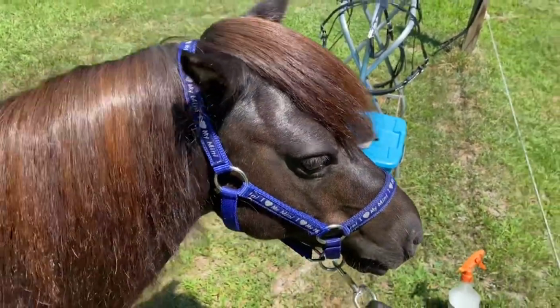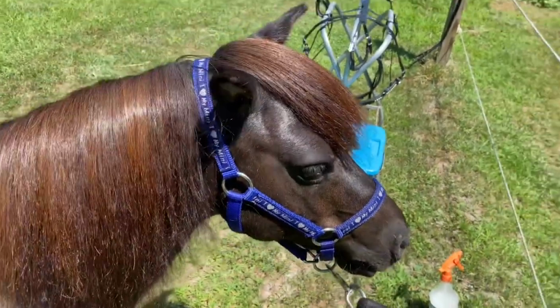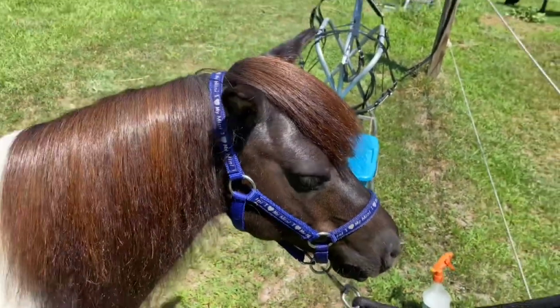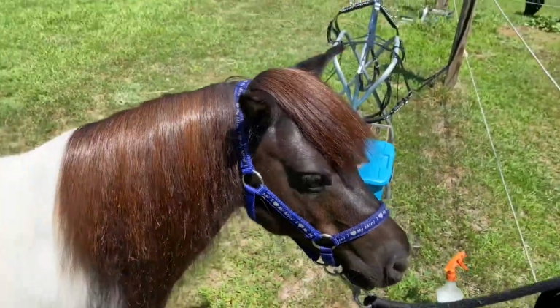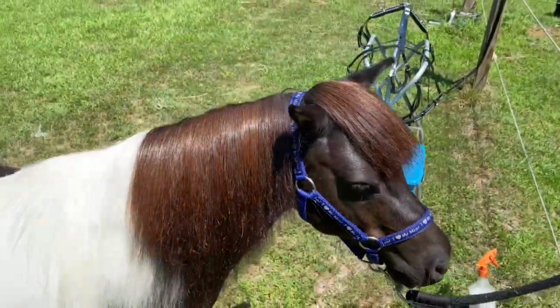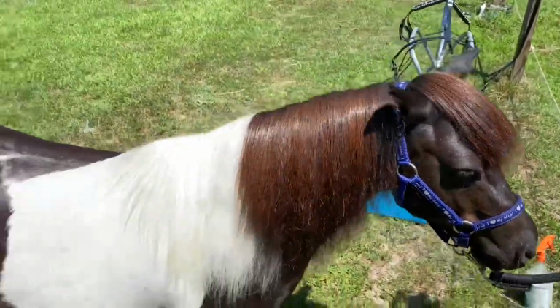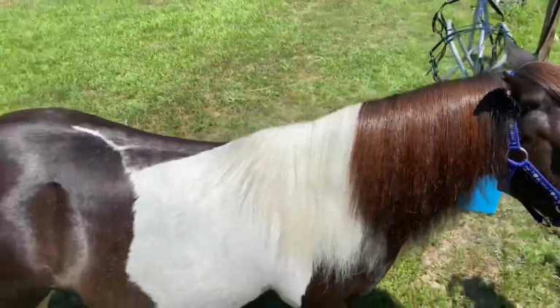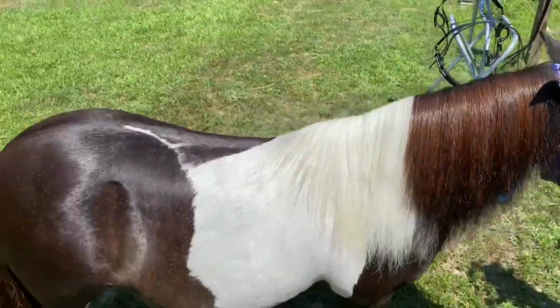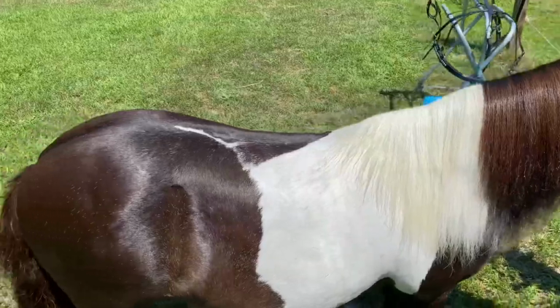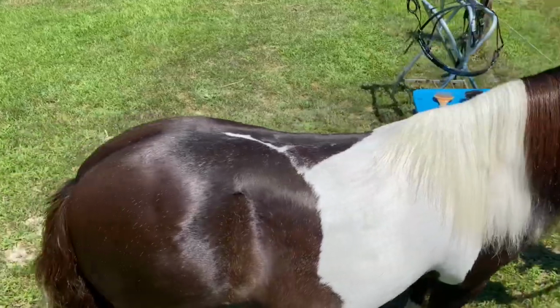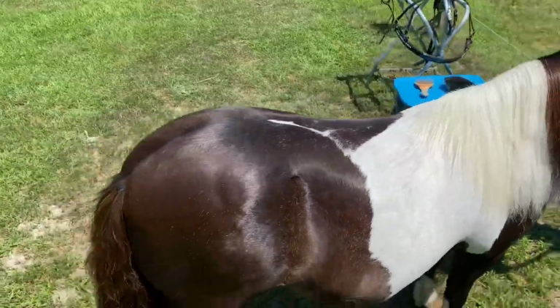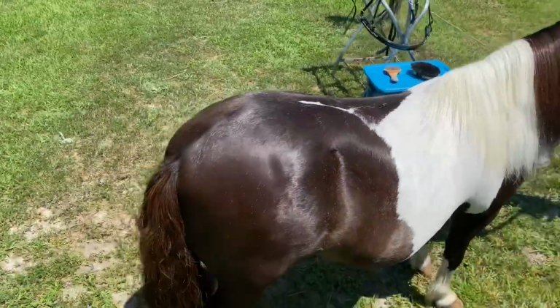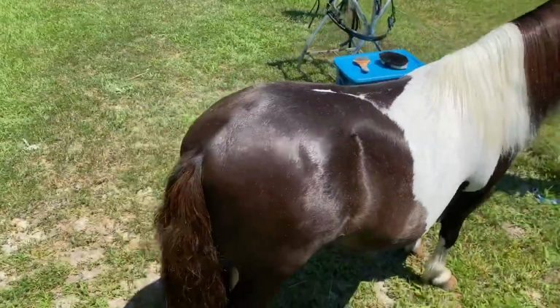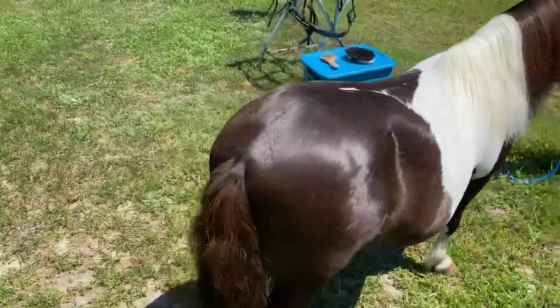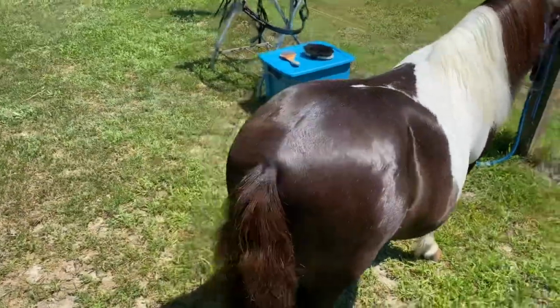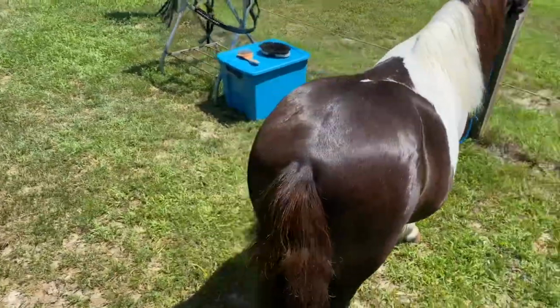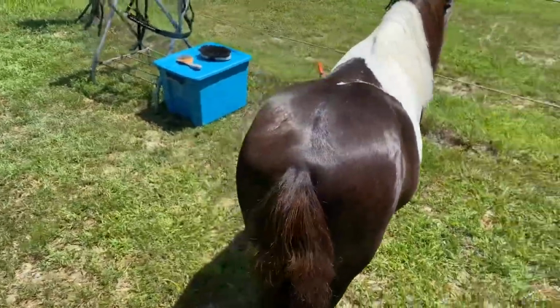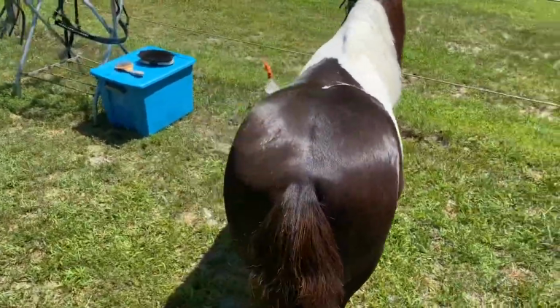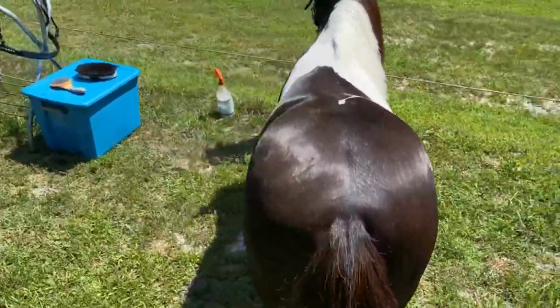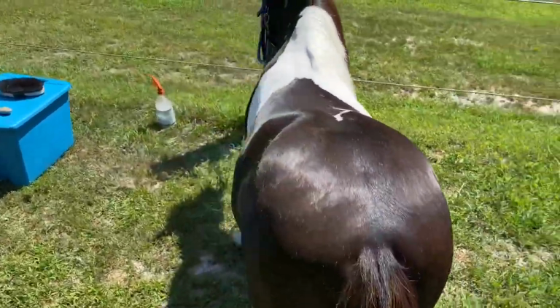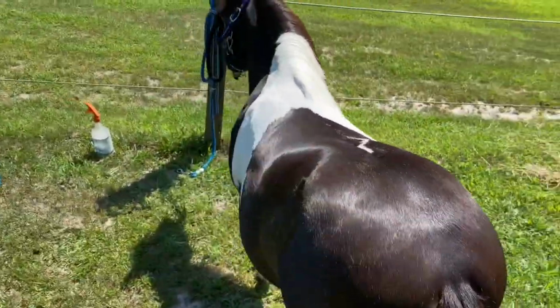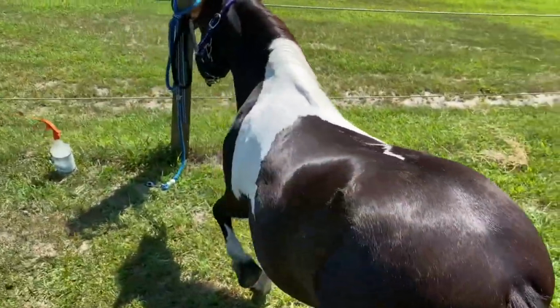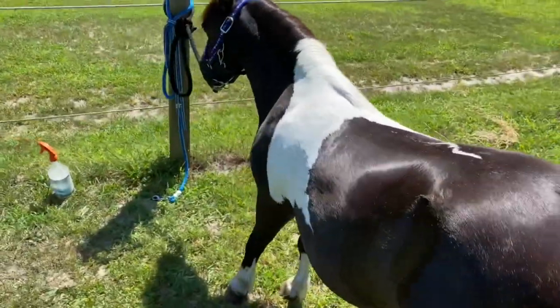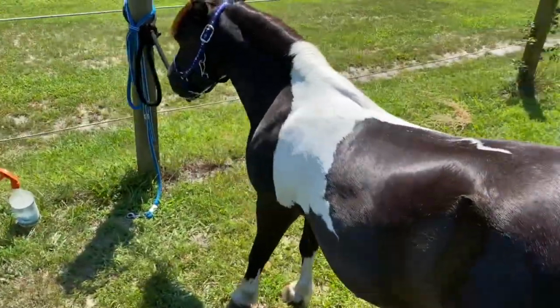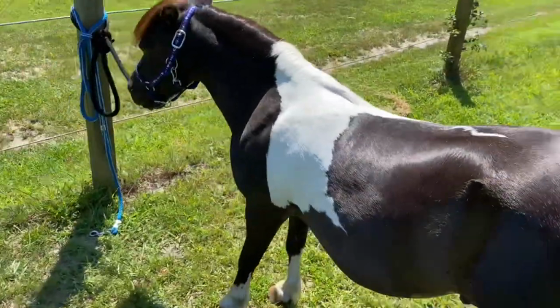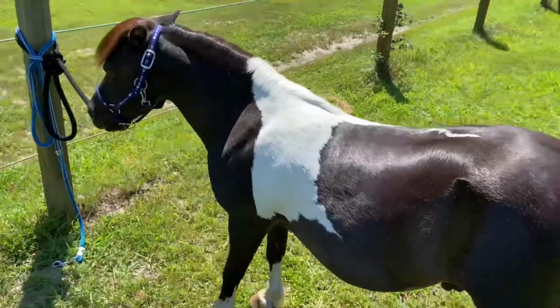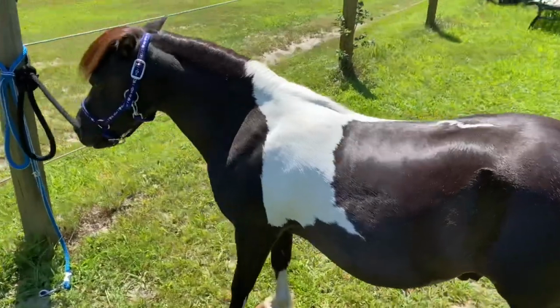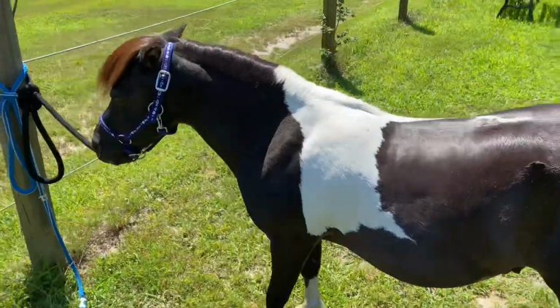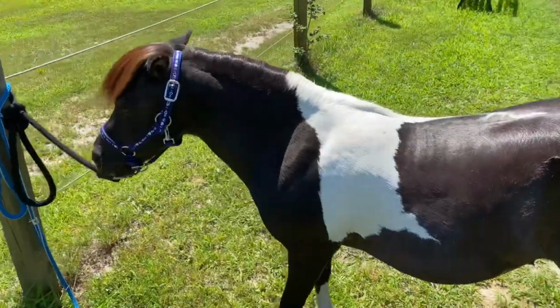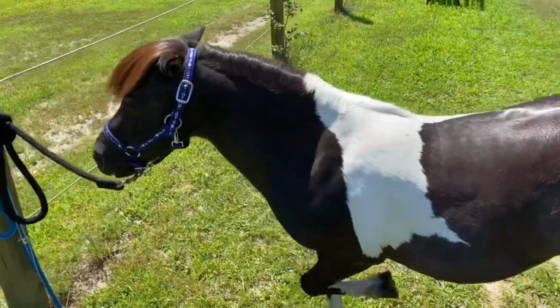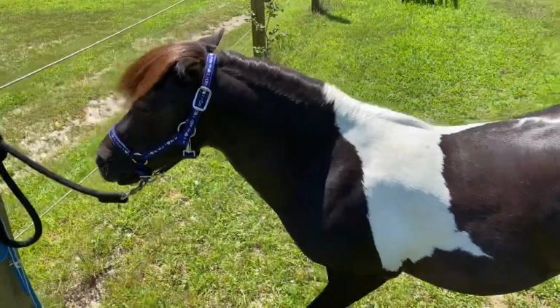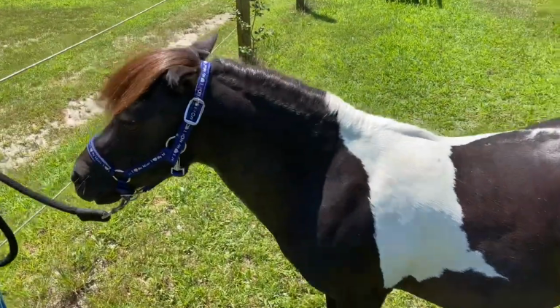One thing Salem loves to do is drive. If I don't drive him for a while, he gets very sullen and depressed. He would like to go driving every day, but I don't drive him every day.